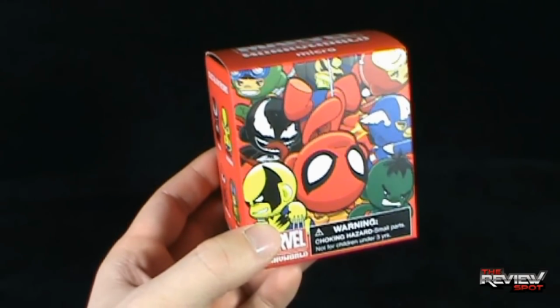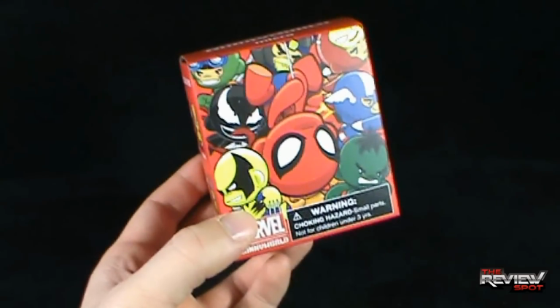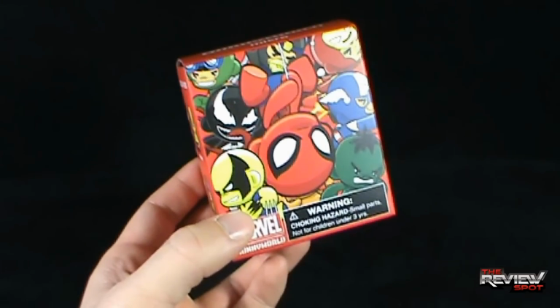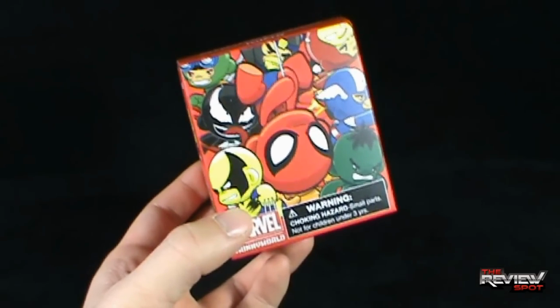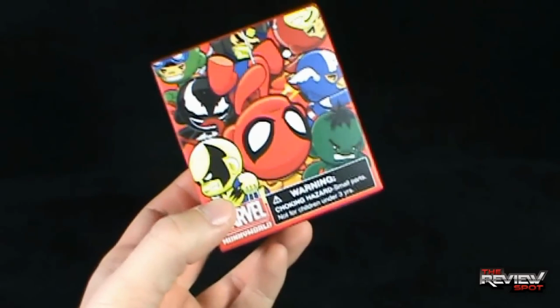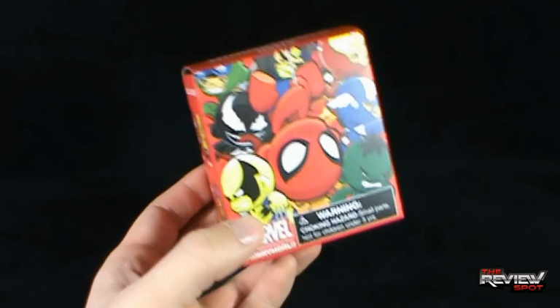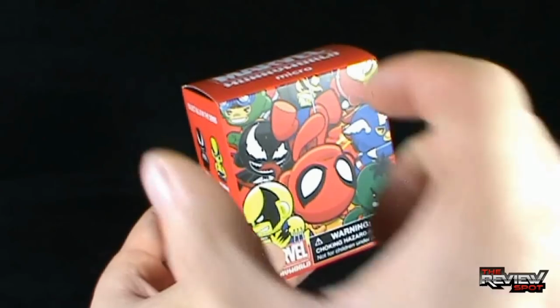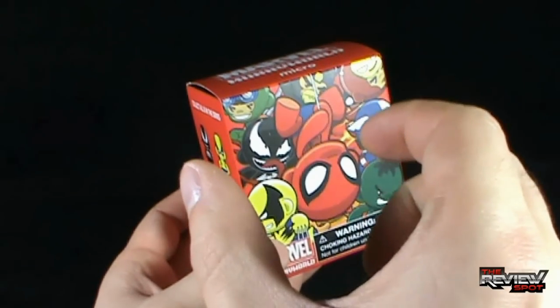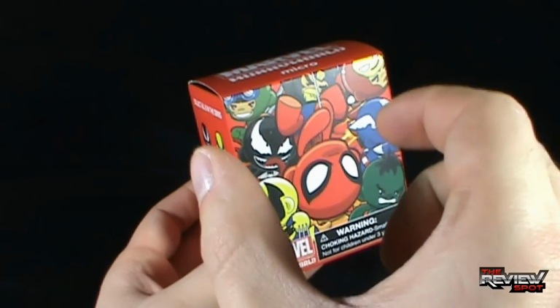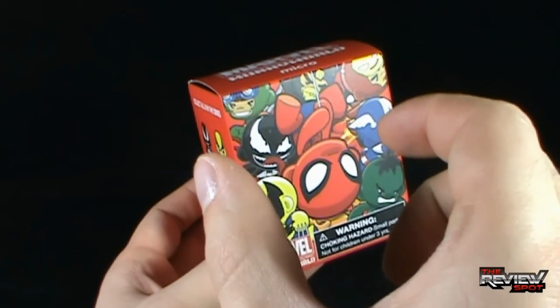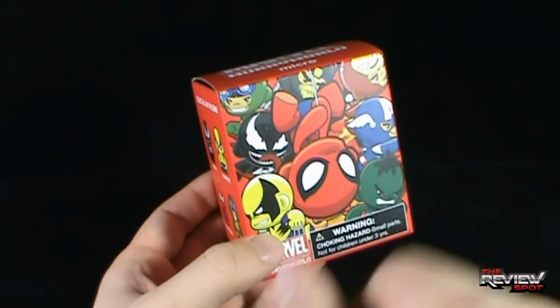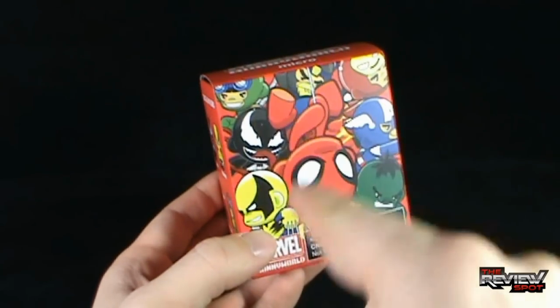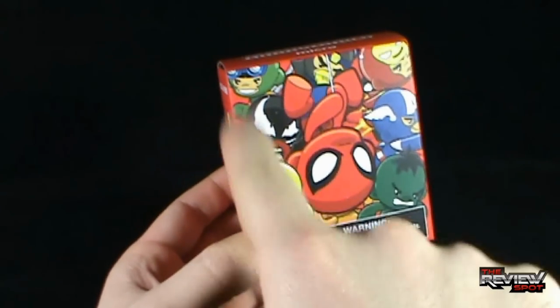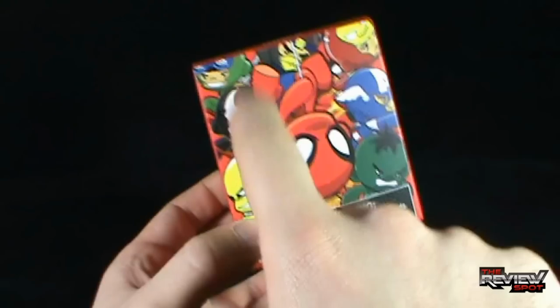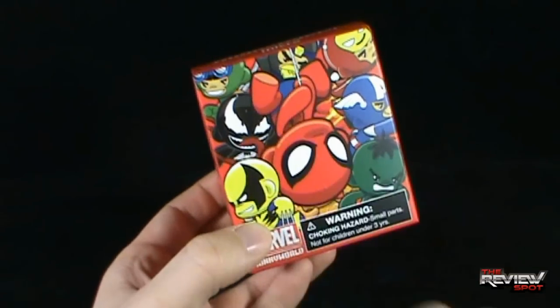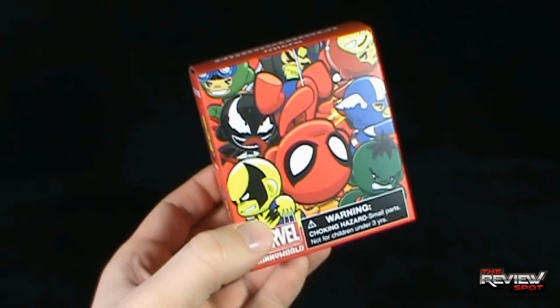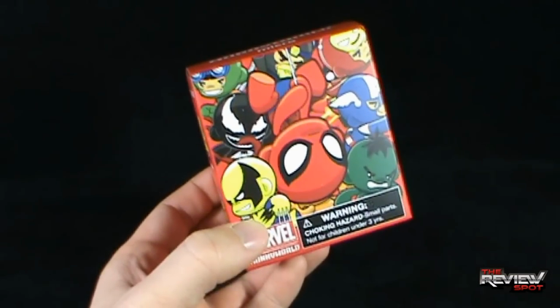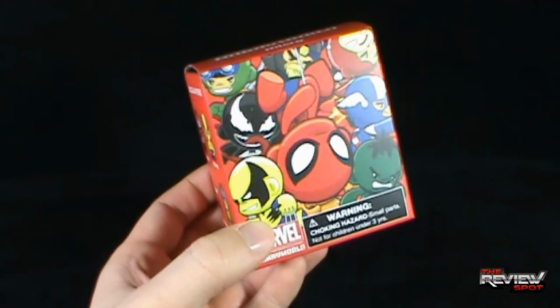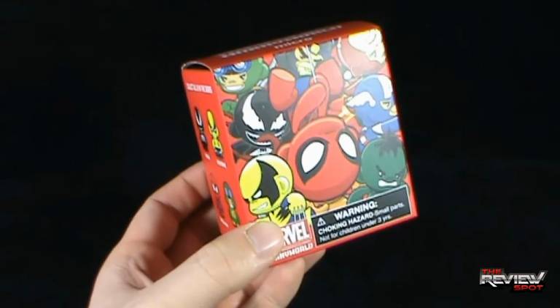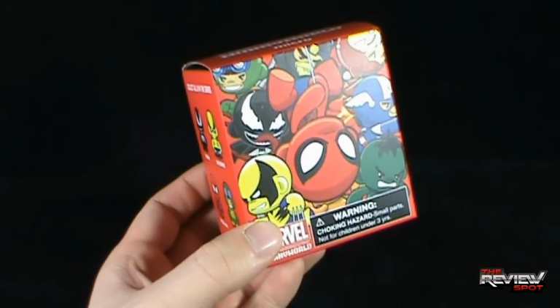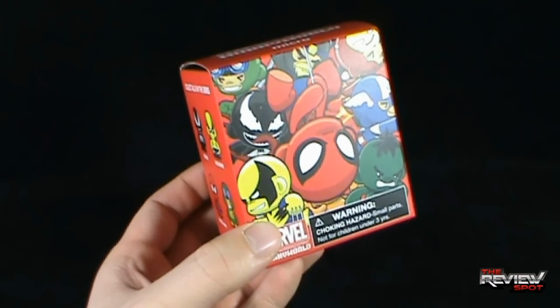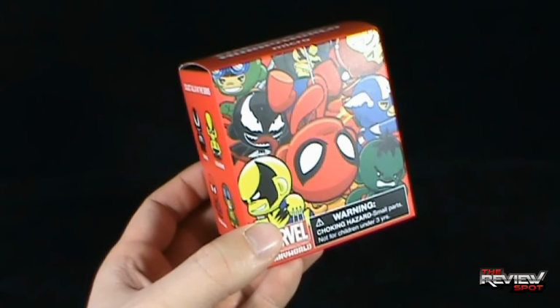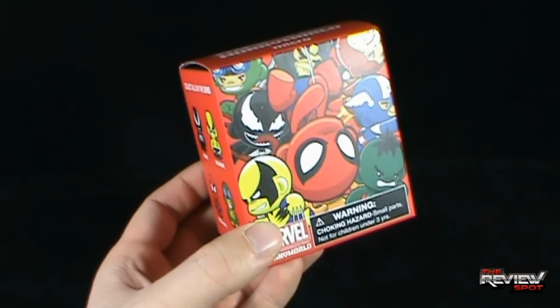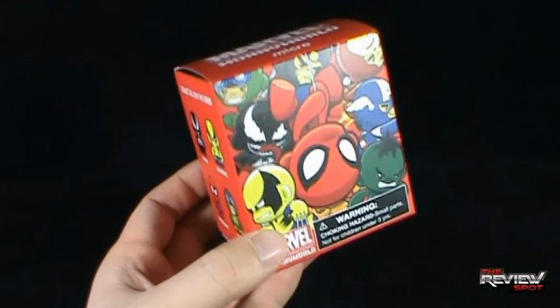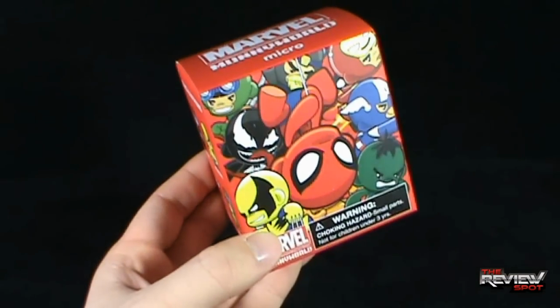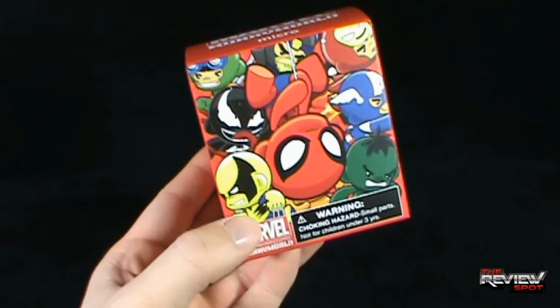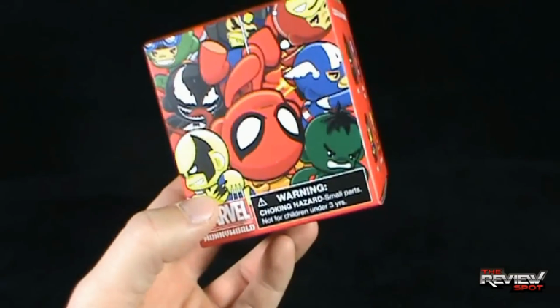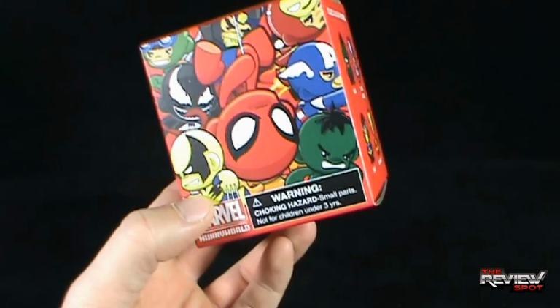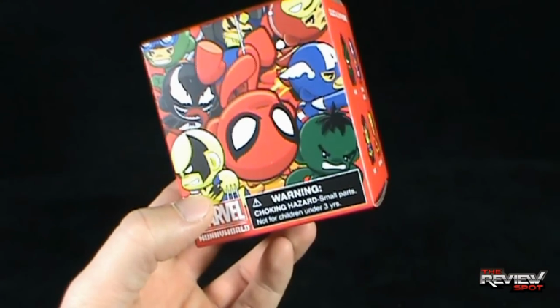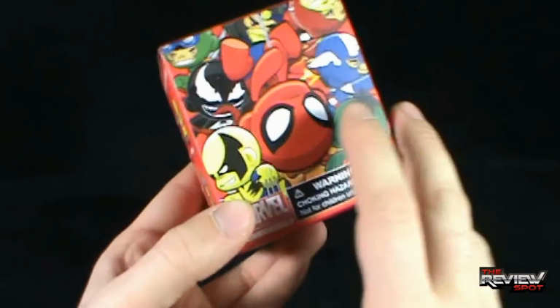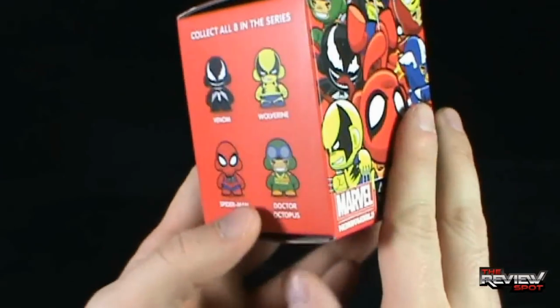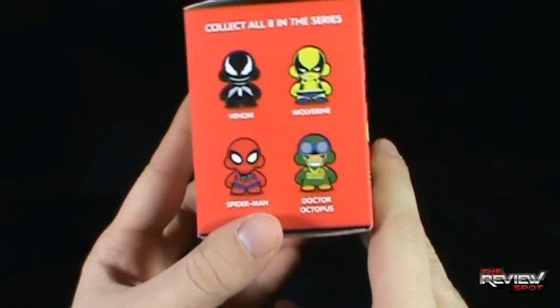Although we also got the Labbots - Spot got himself, yeah you guessed it, already a Venom. But I would love to get Venom. I can never get enough Venom collectible figures.